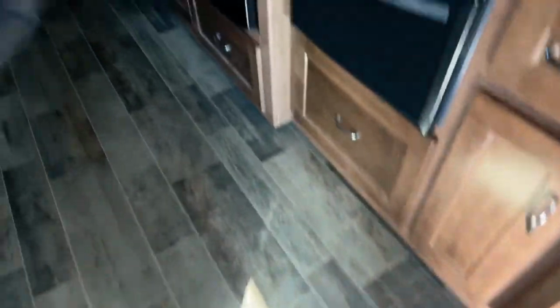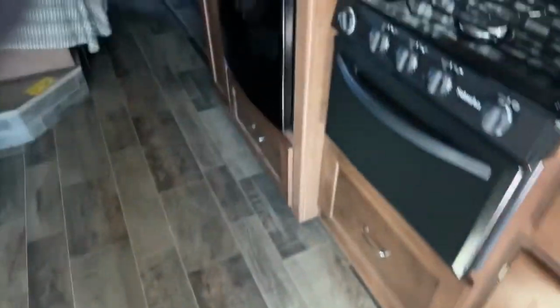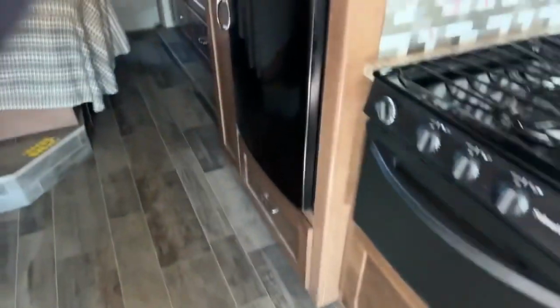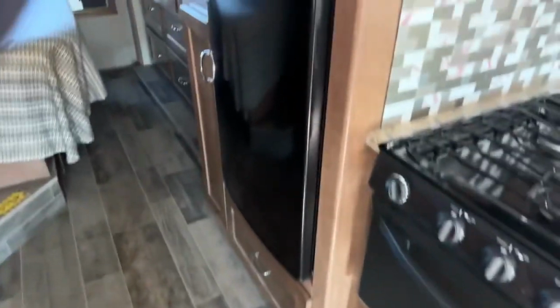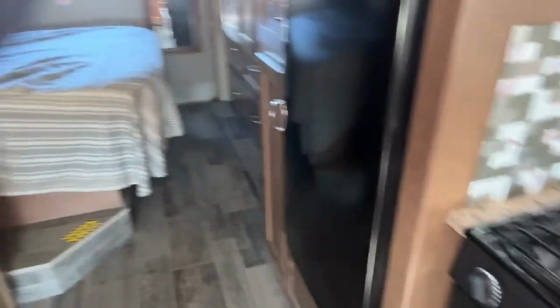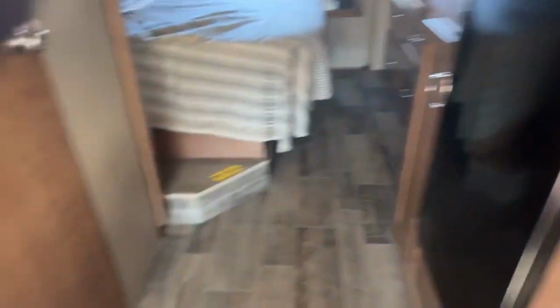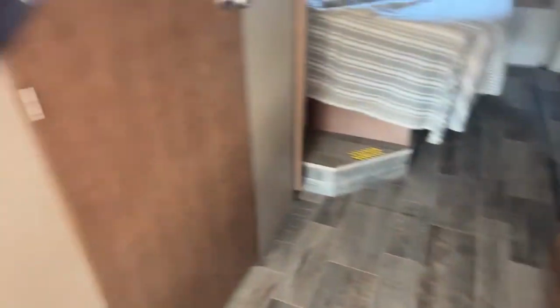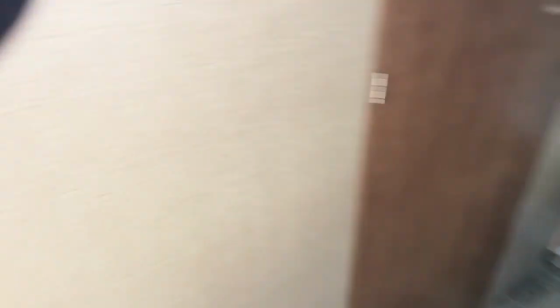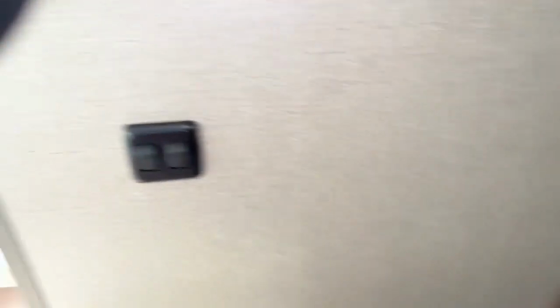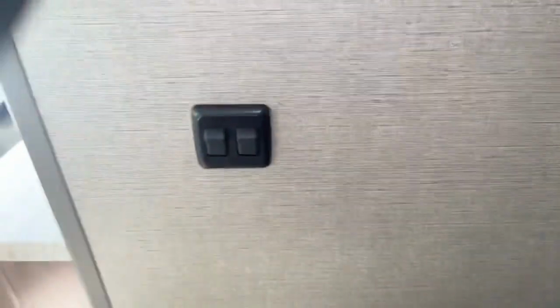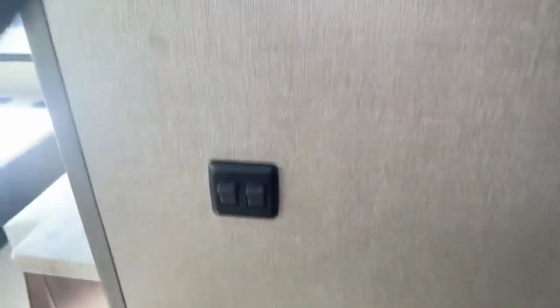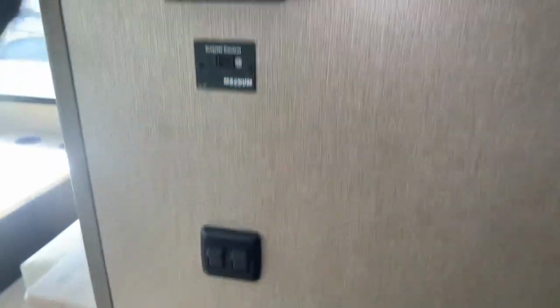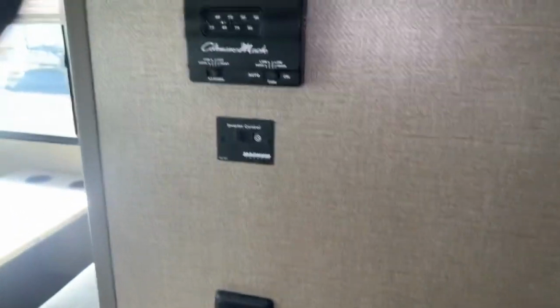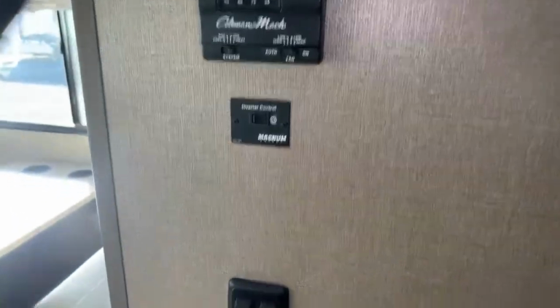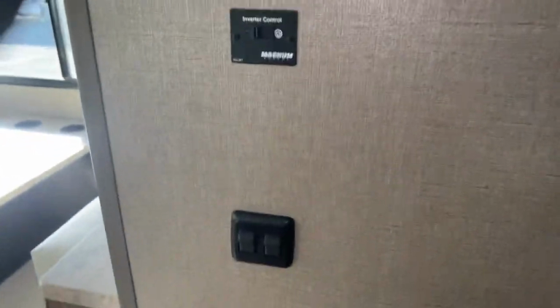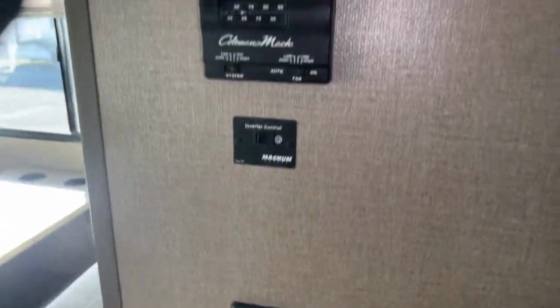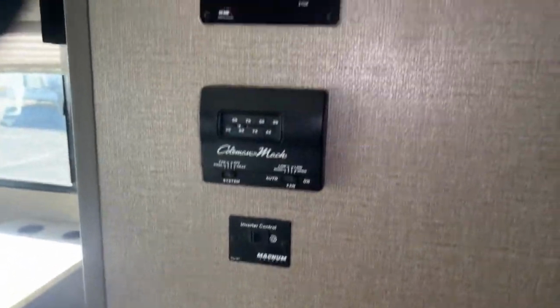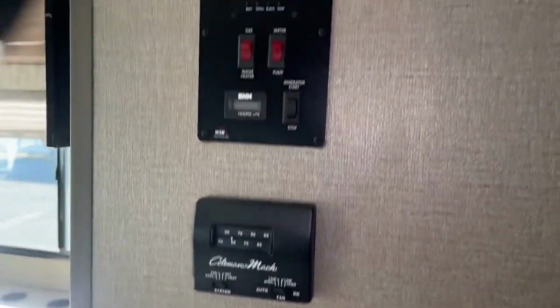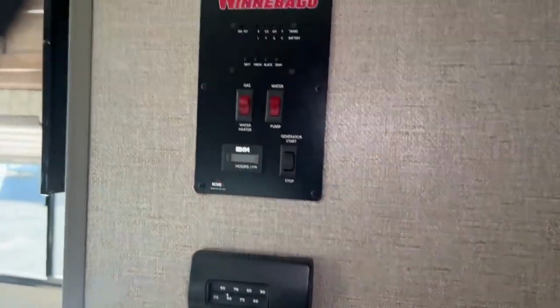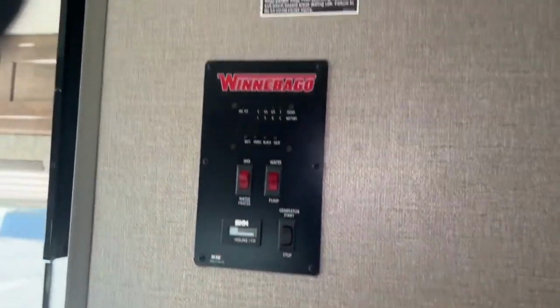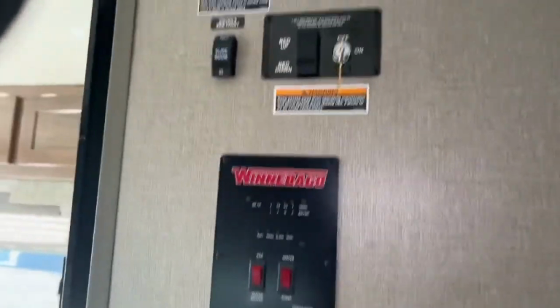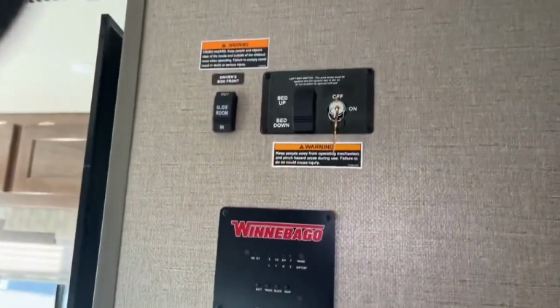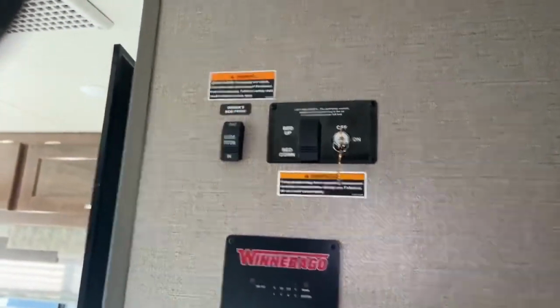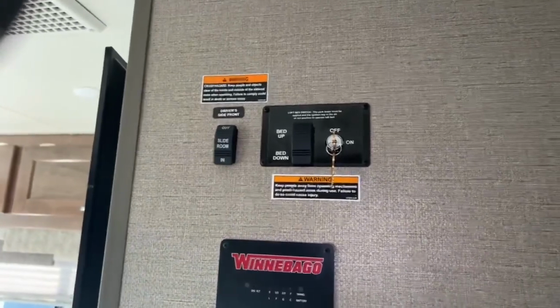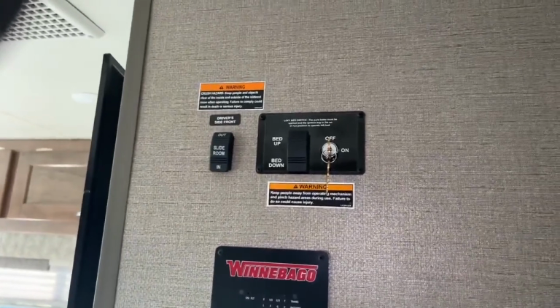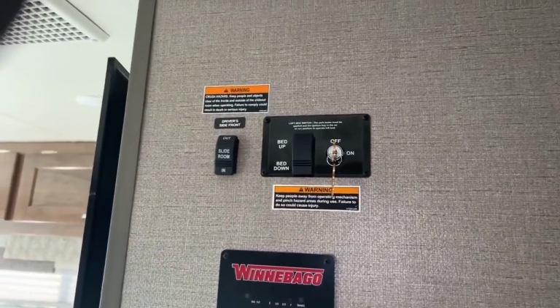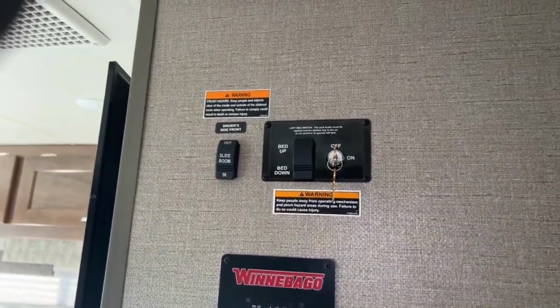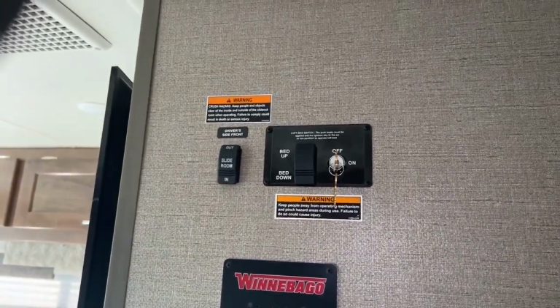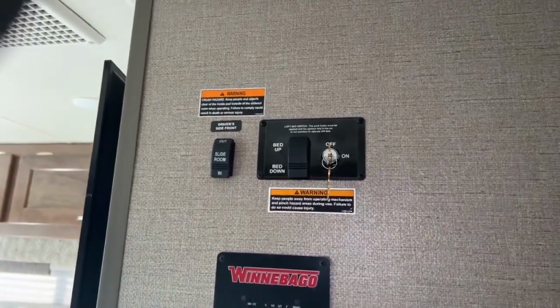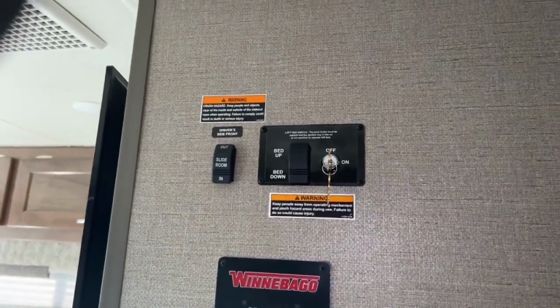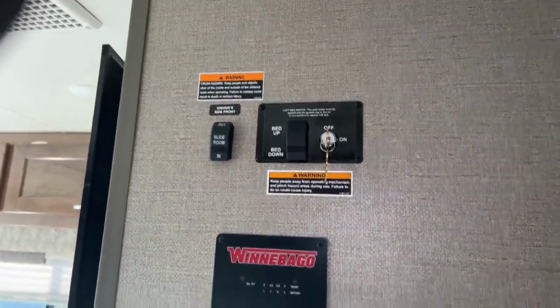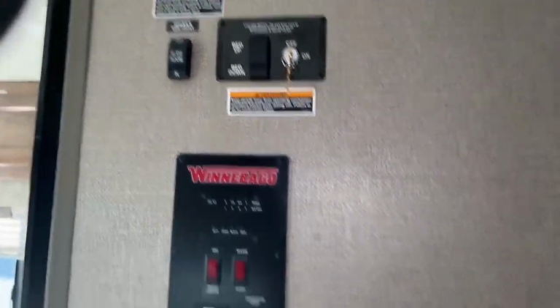Here are all your controls on this unit — this will be lights, there's your inverter, your thermostat, generator start. That's how you open up the bed, the hood goes up and down, and that's your slide button.